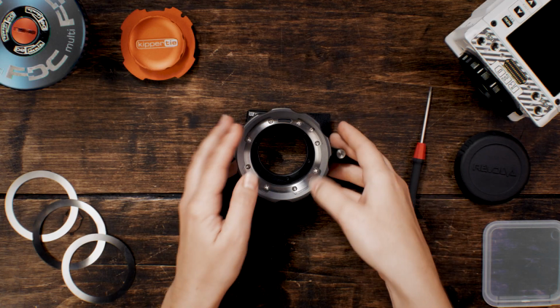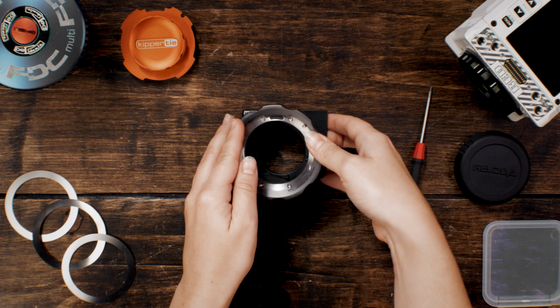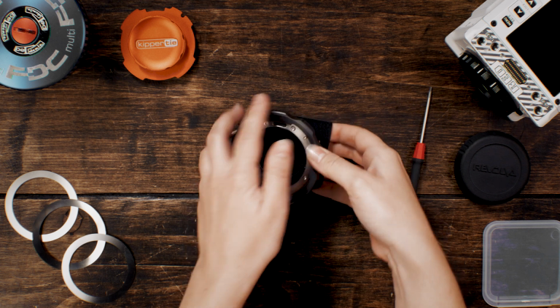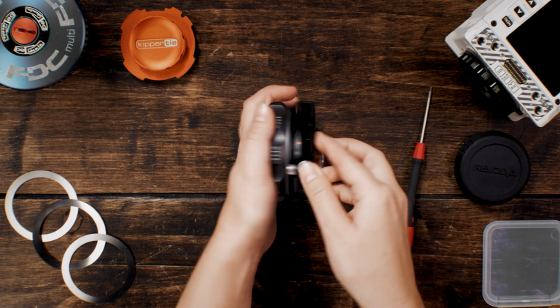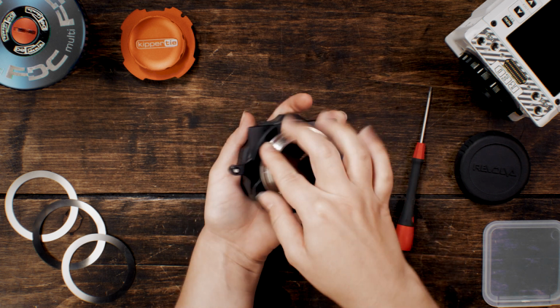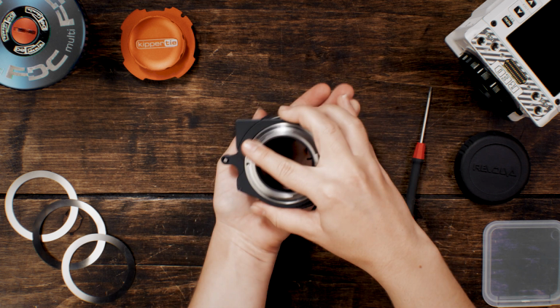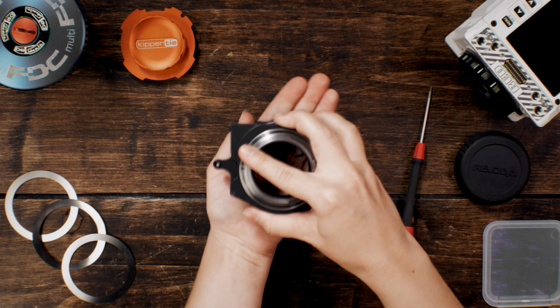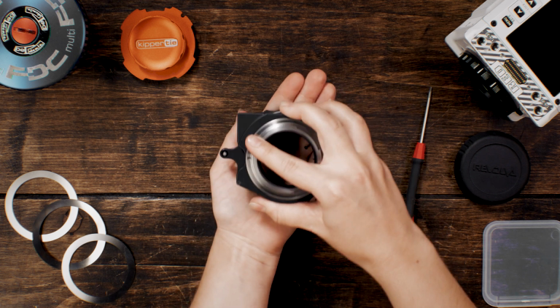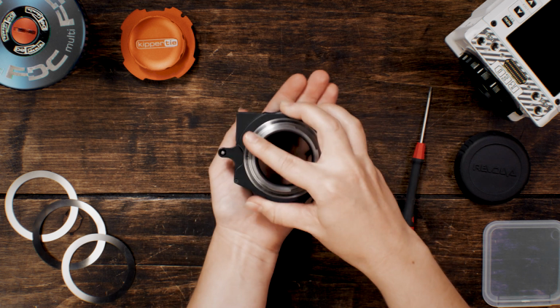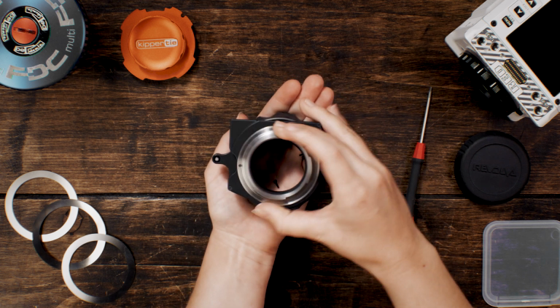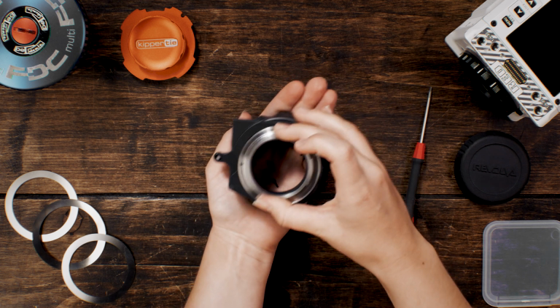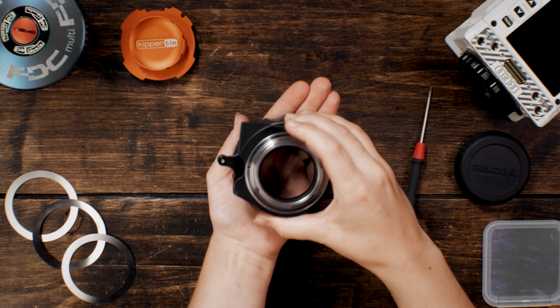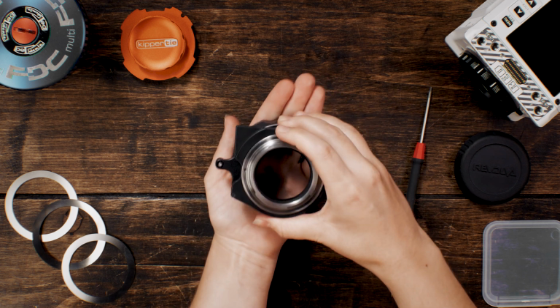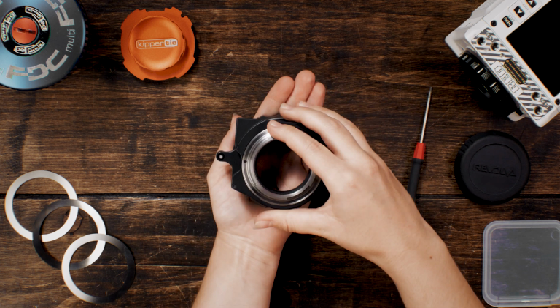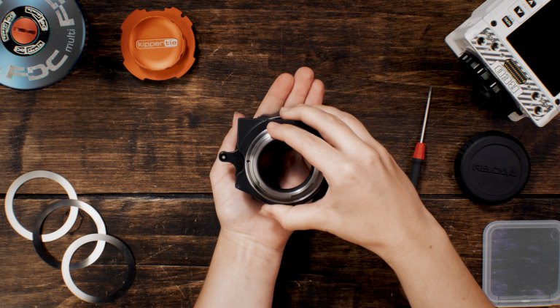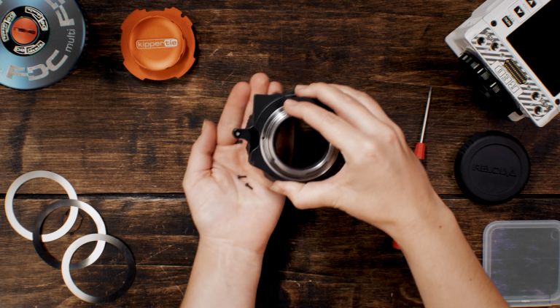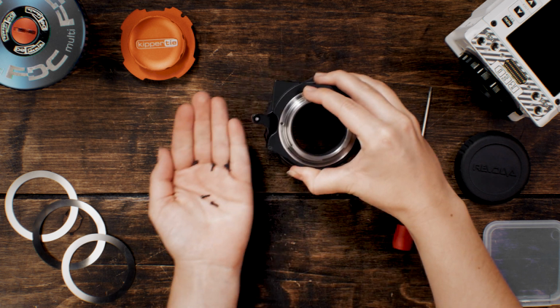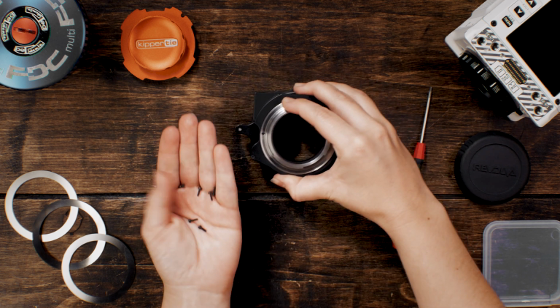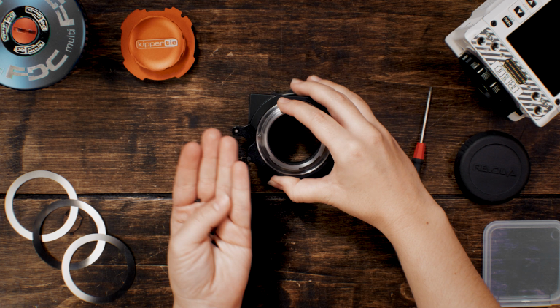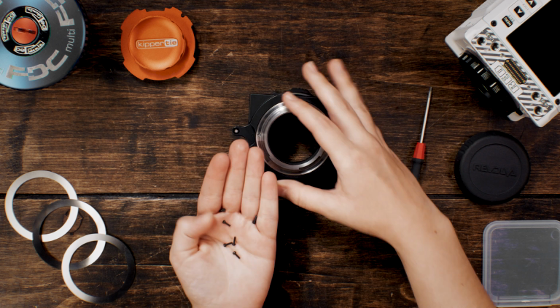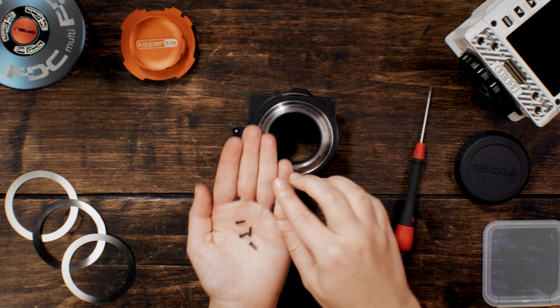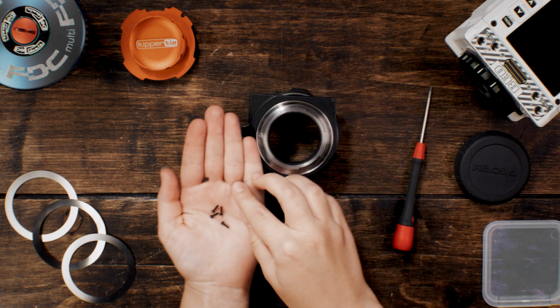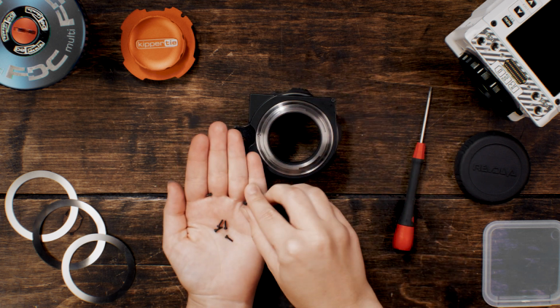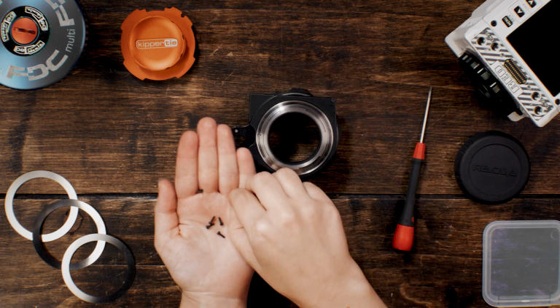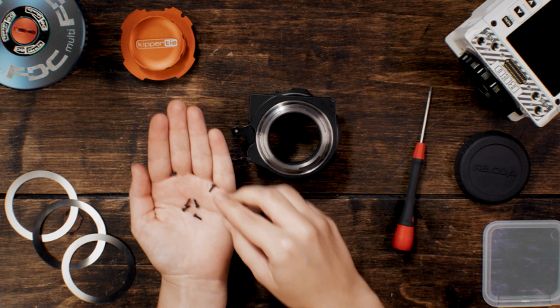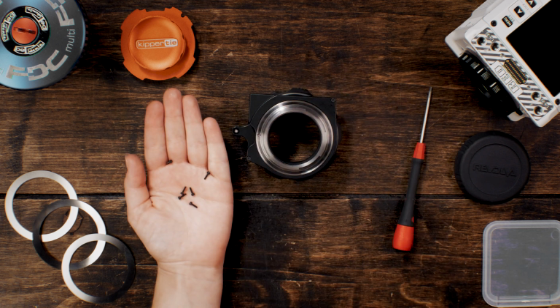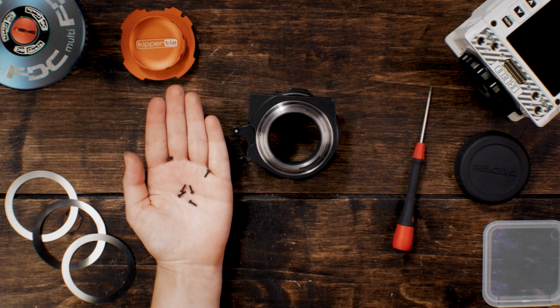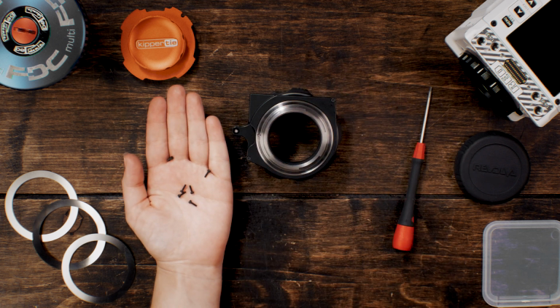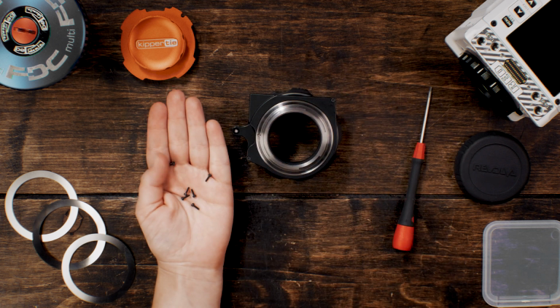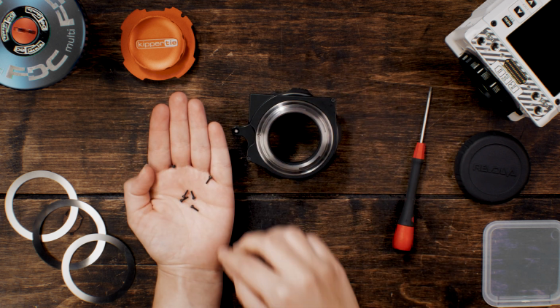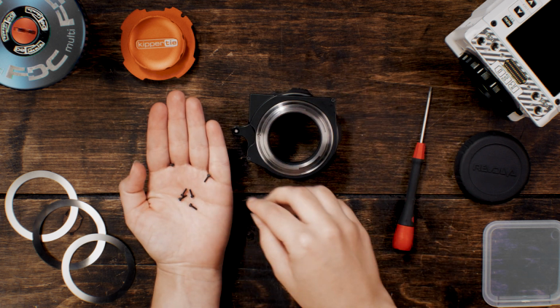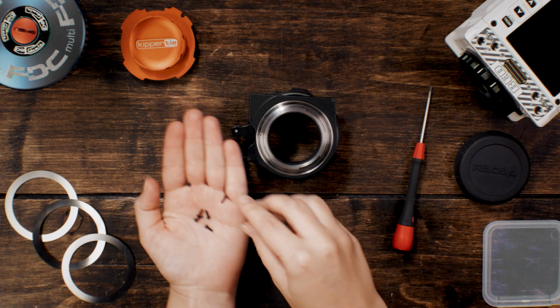Carefully cup your hand over the mount face and flip it over to catch the screws. PL versions have 6; EF versions have 5.